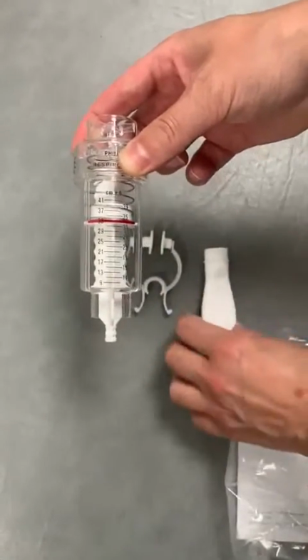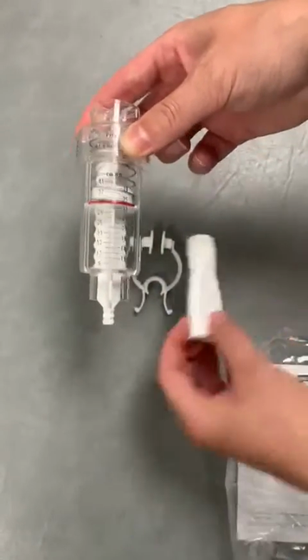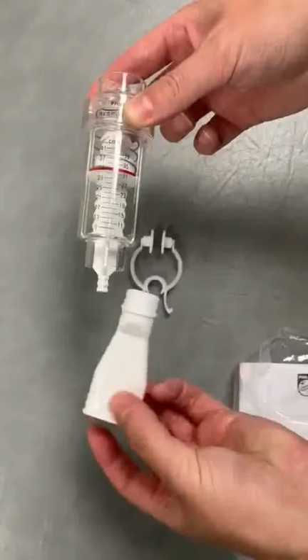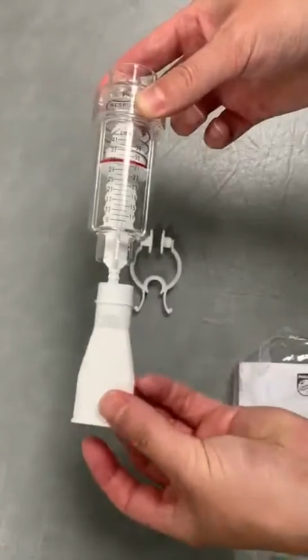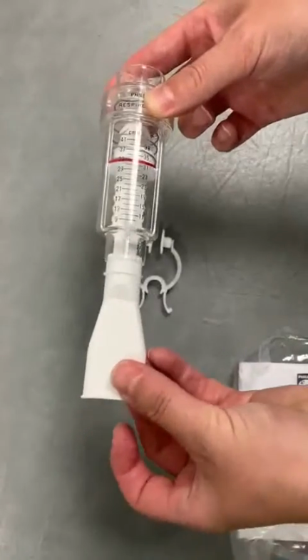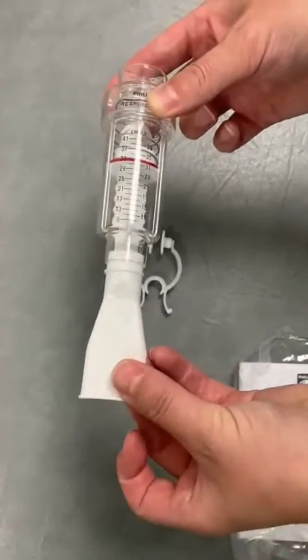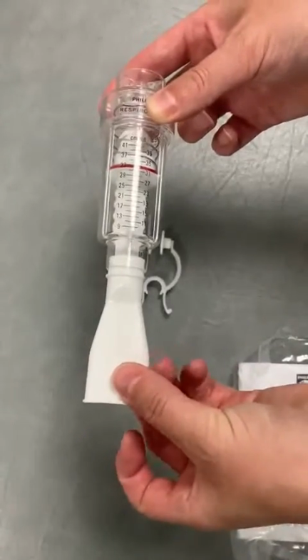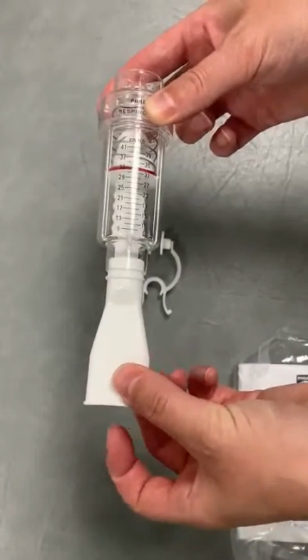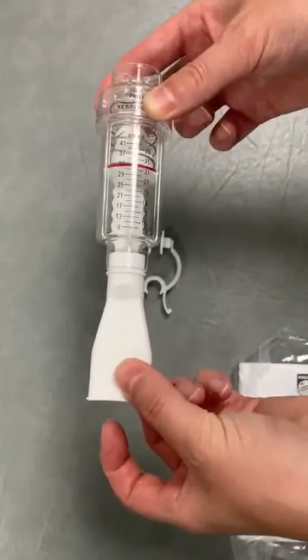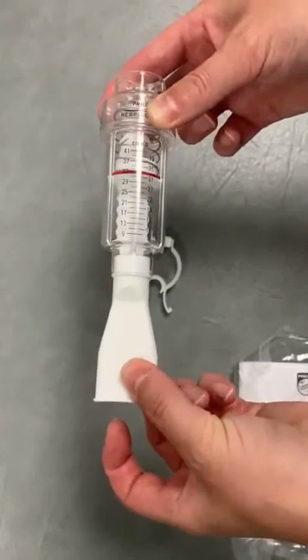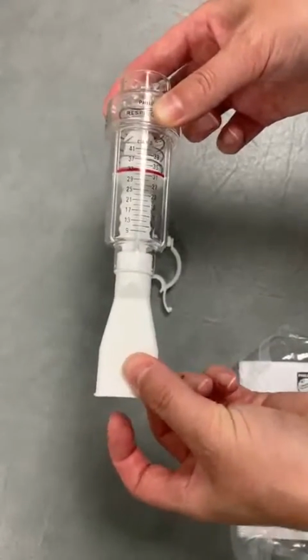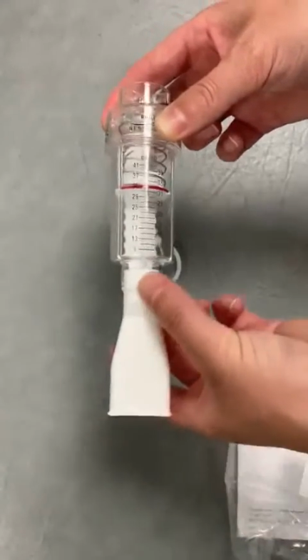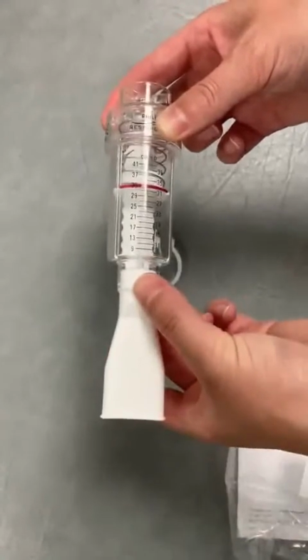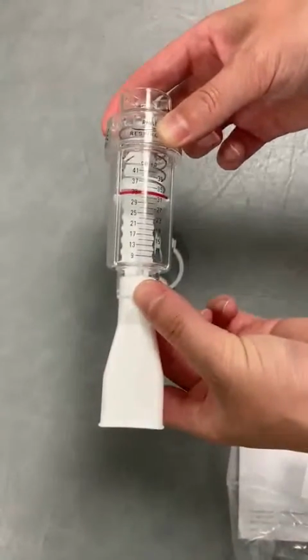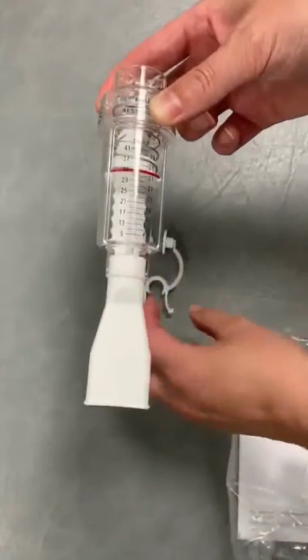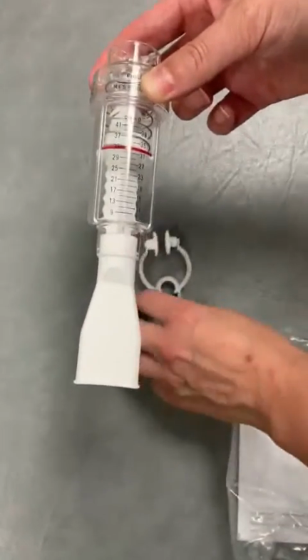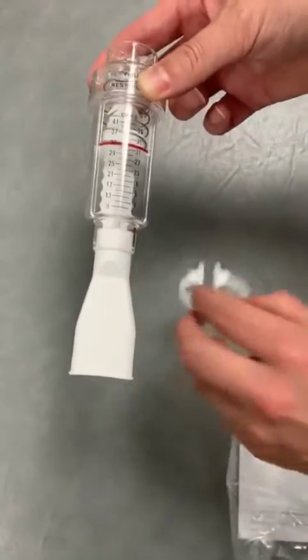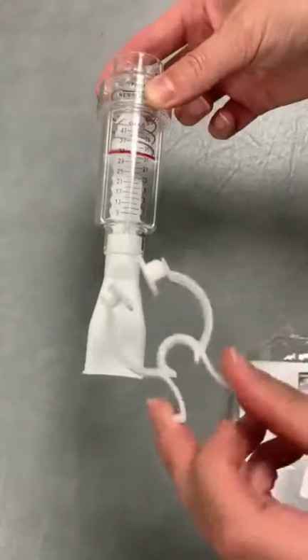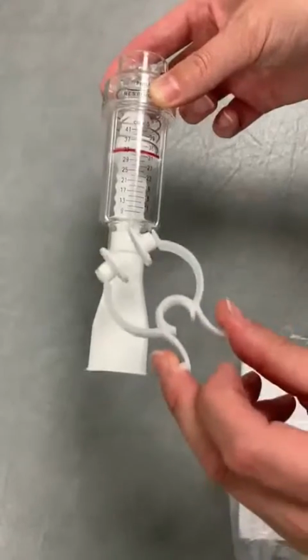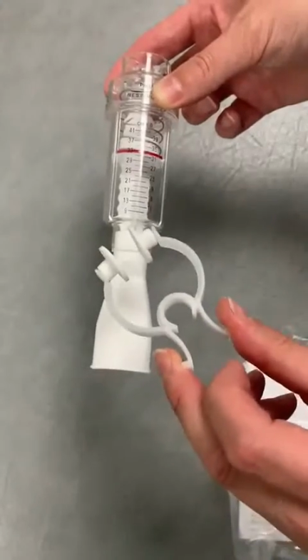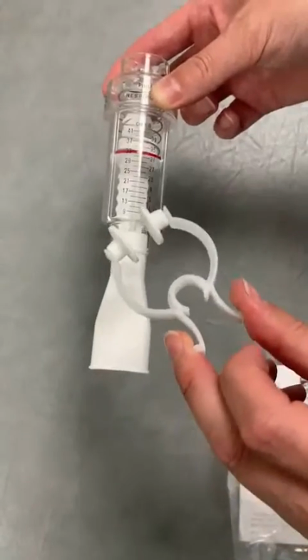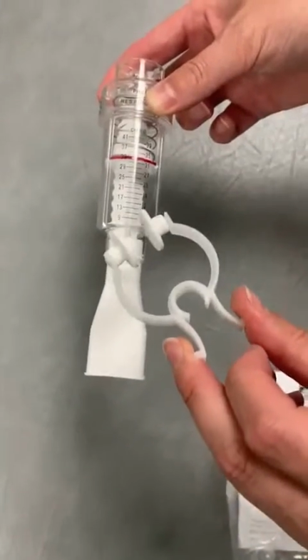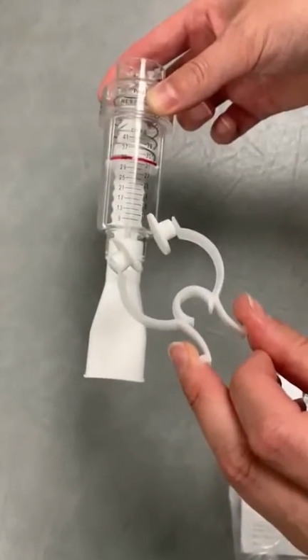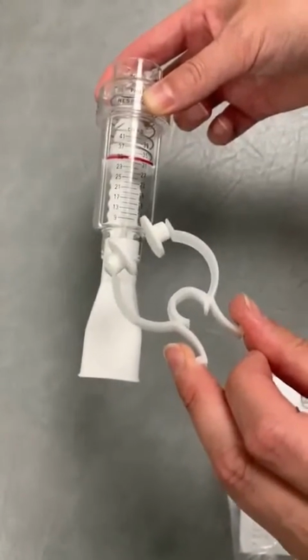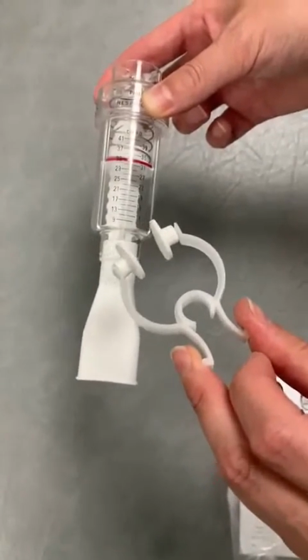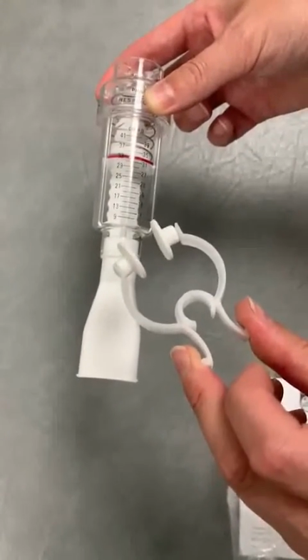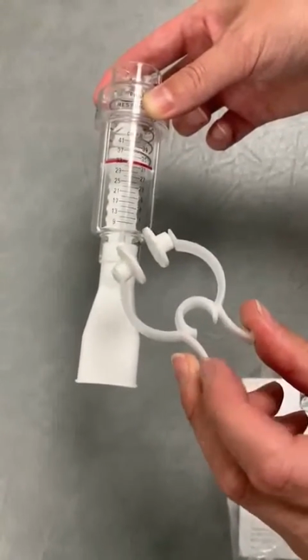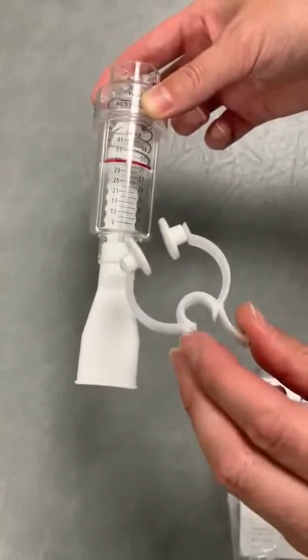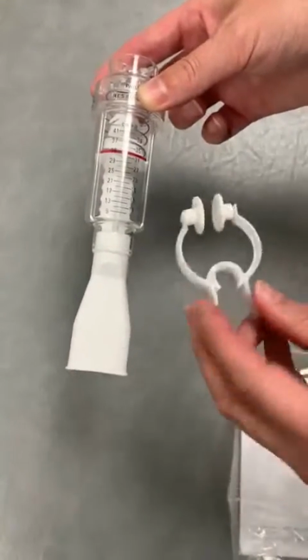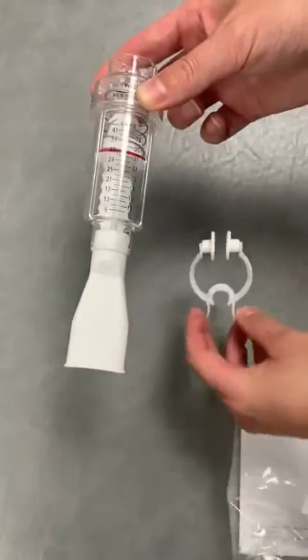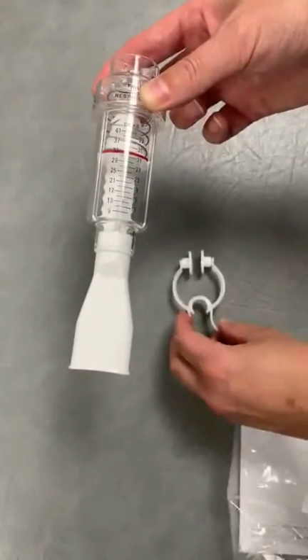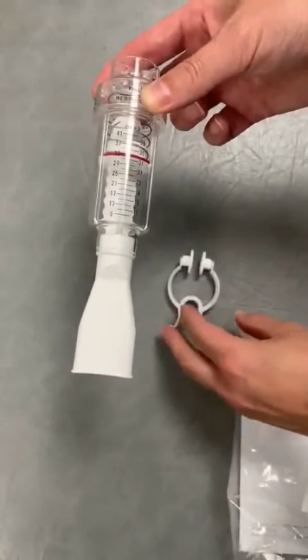You then place the mouthpiece over the dial at the end, and then for the nose clip, I normally get the patients to put it on themselves if they can, just because it's a bit more comfortable for them.